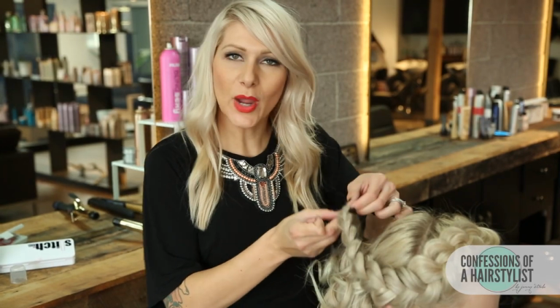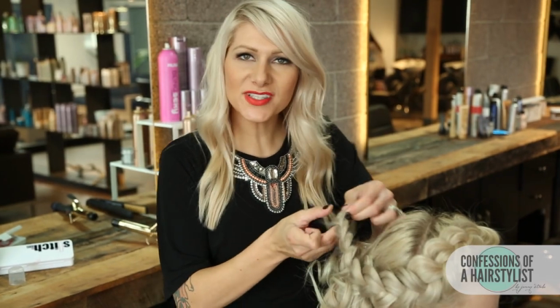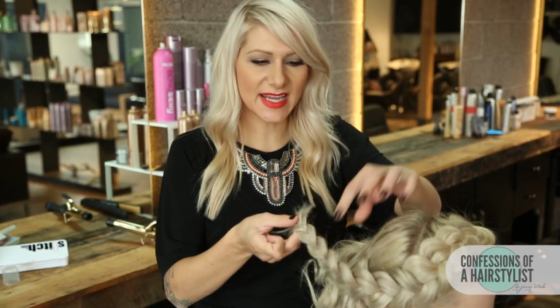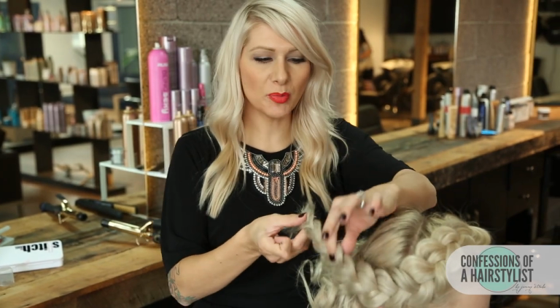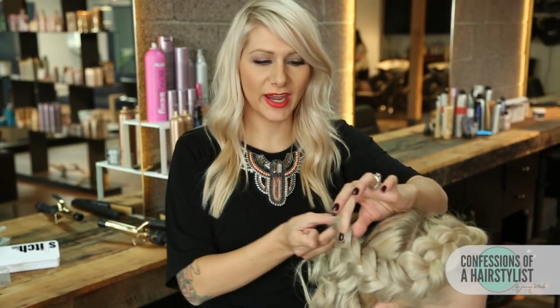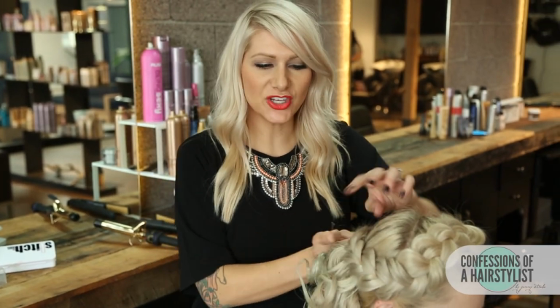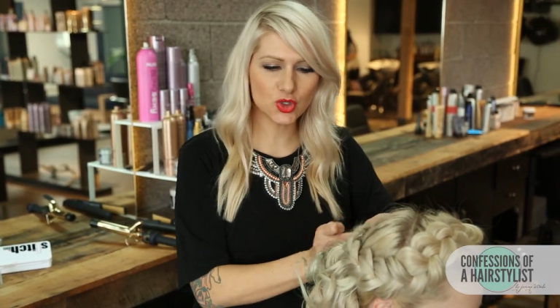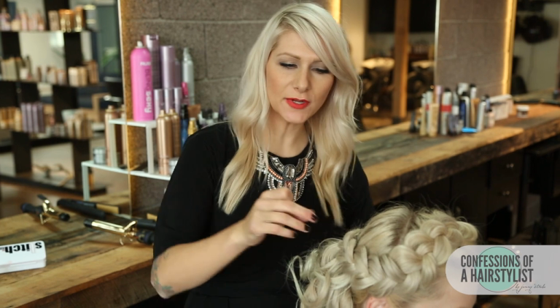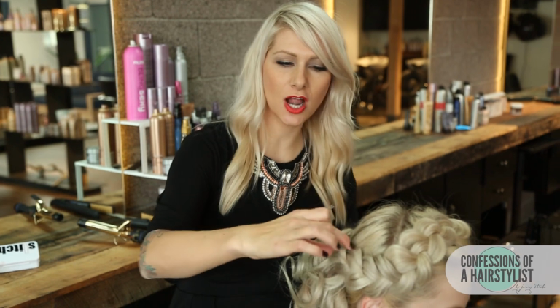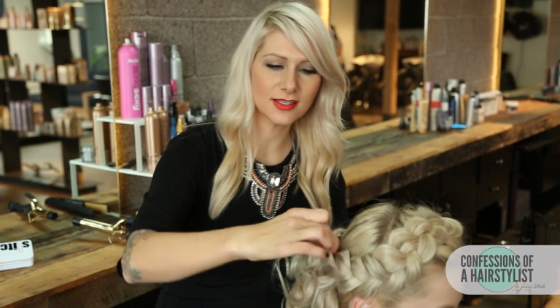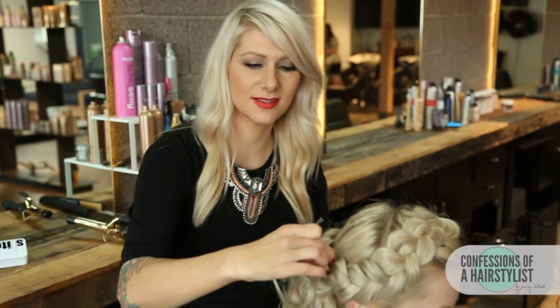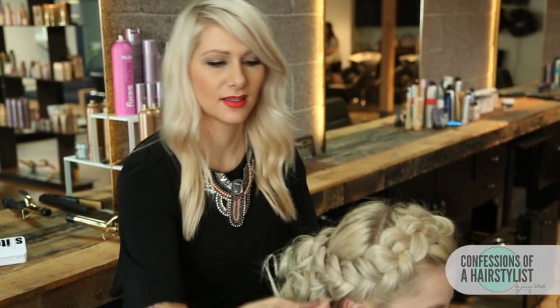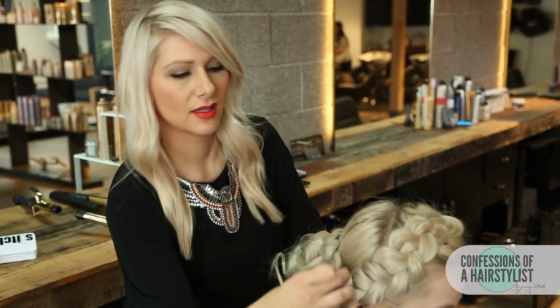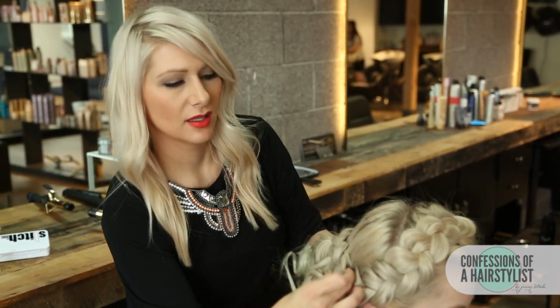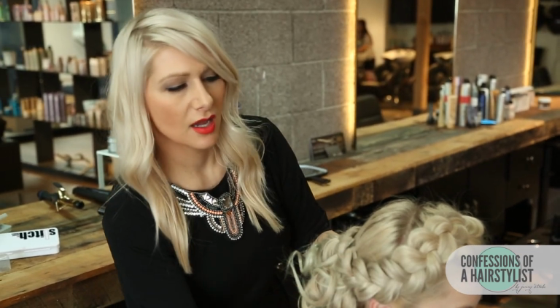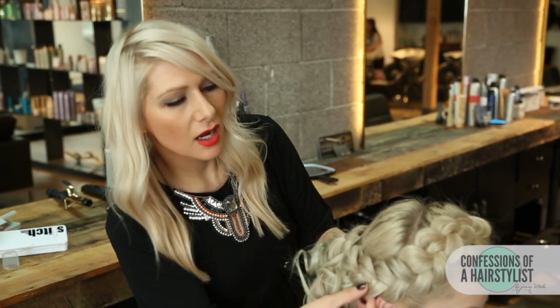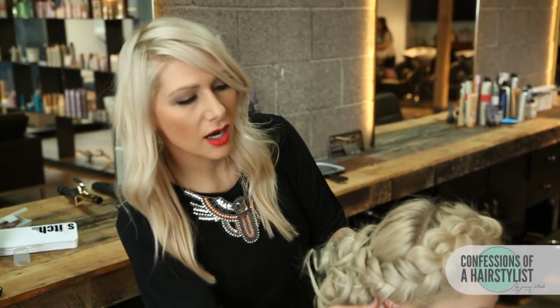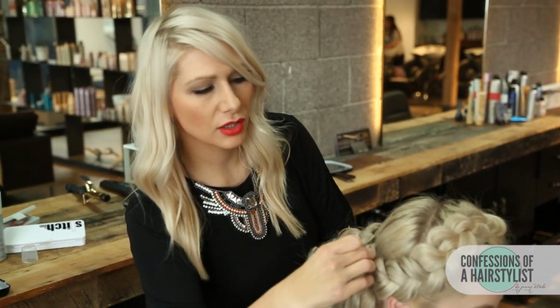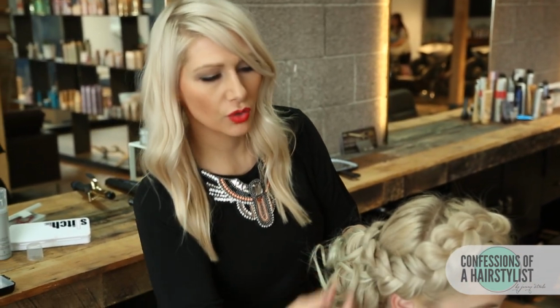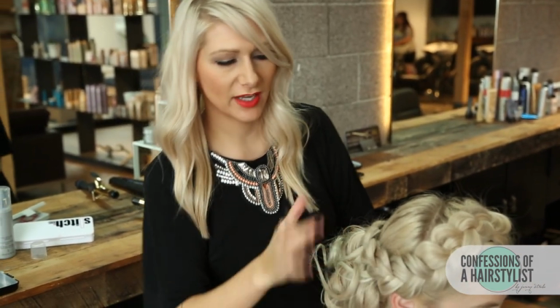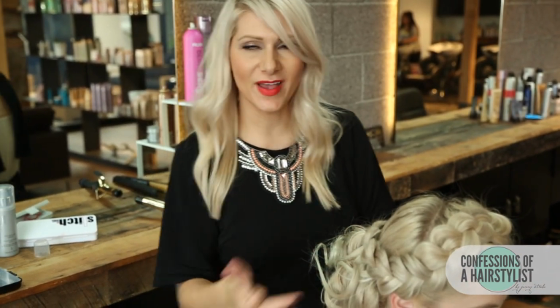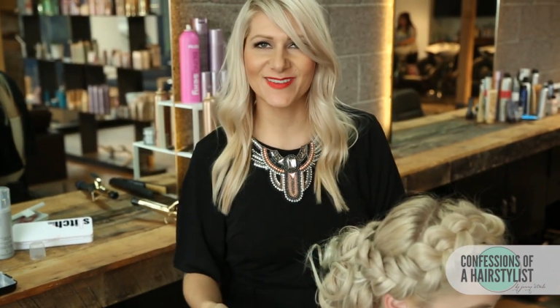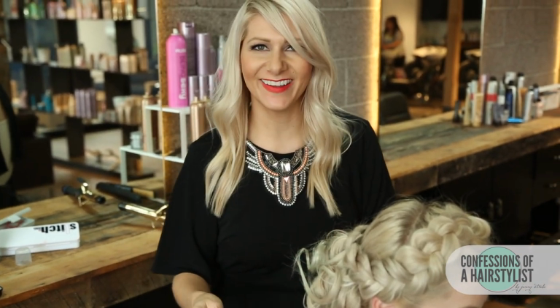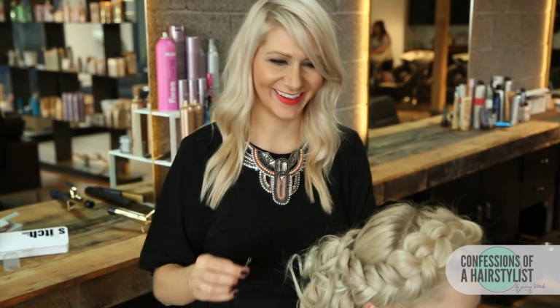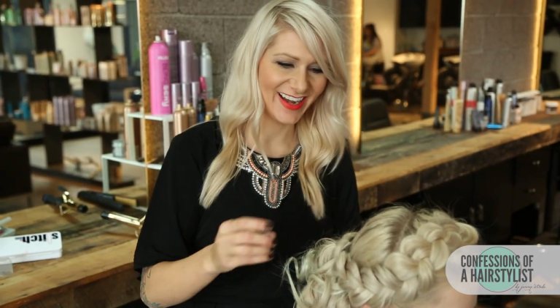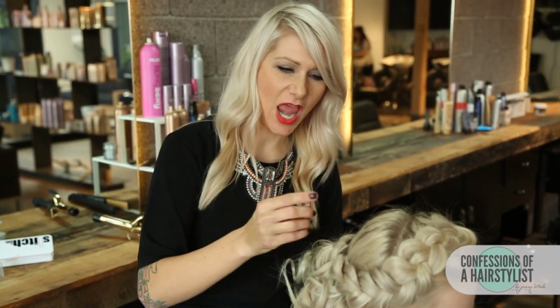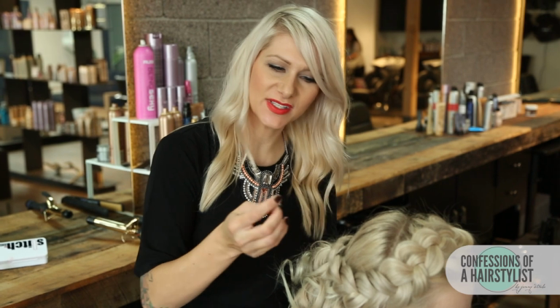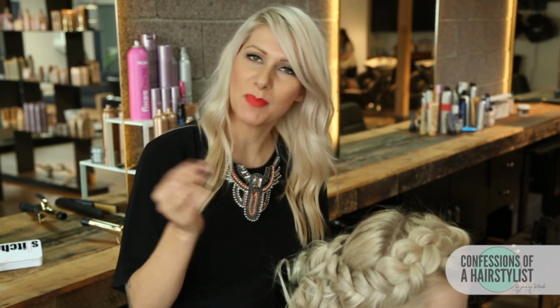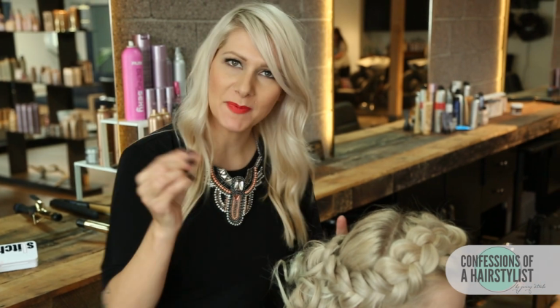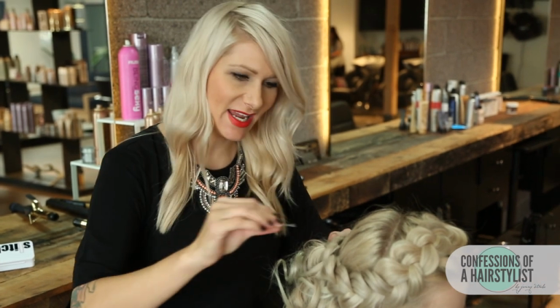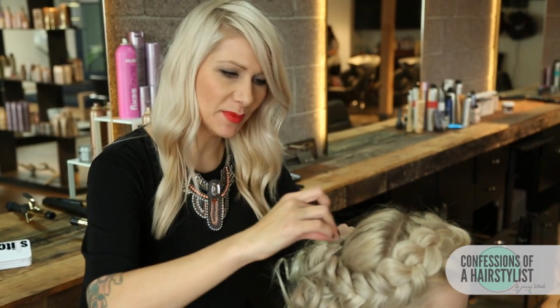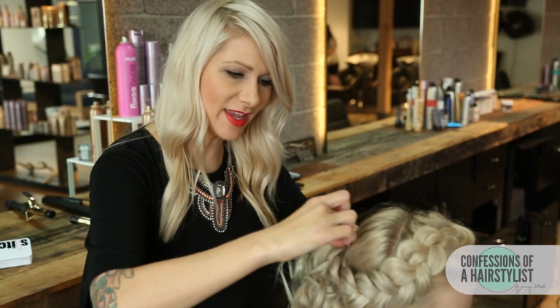Now we're just going to take our braid and drape it across our low, kind of messy bun here, and we're going to bobby pin it into place.